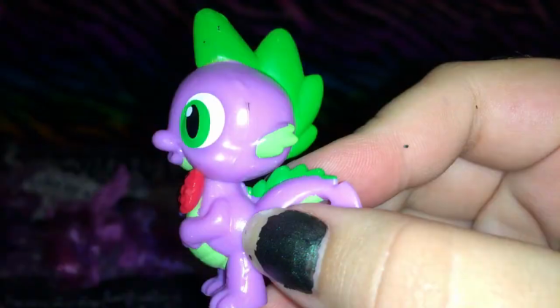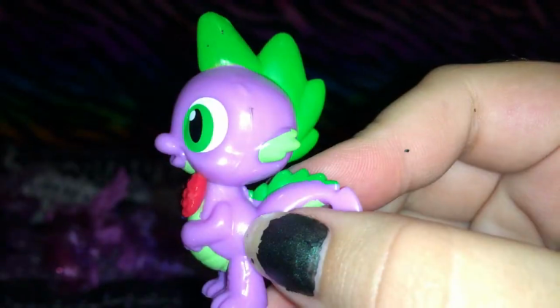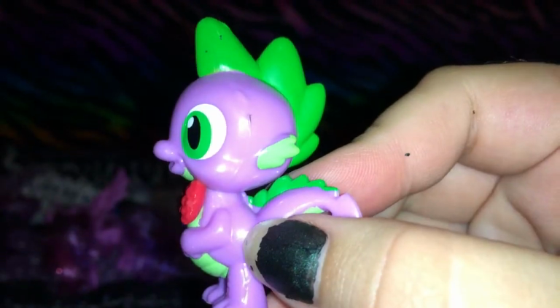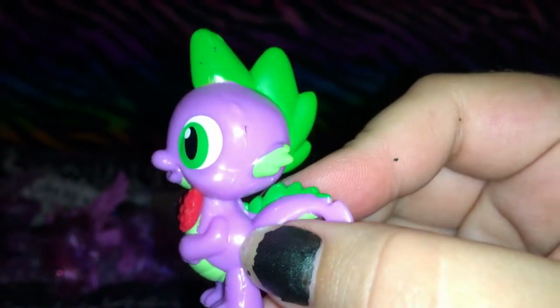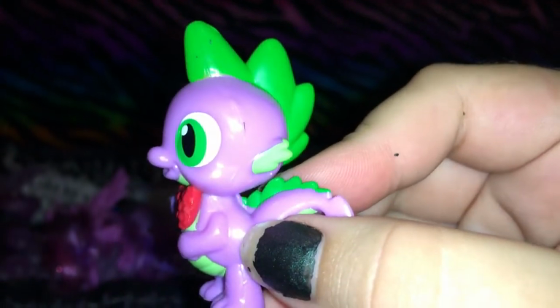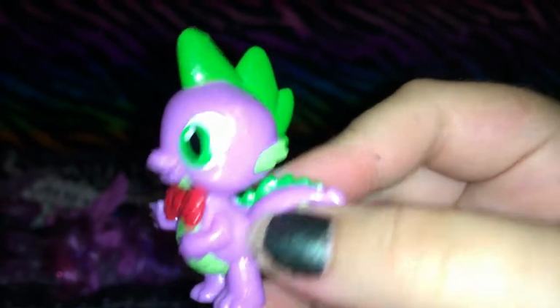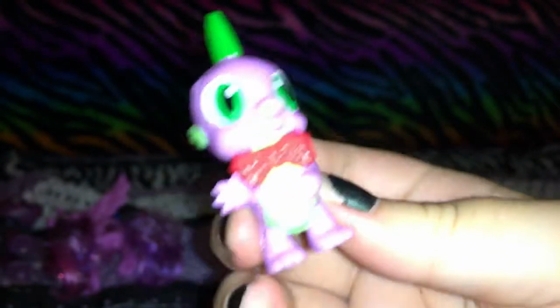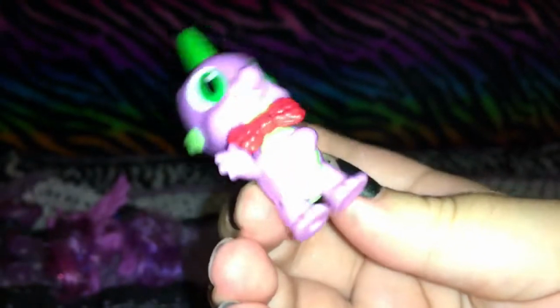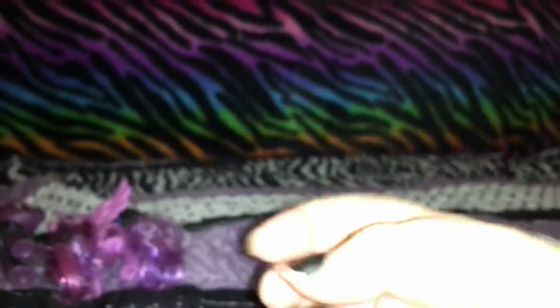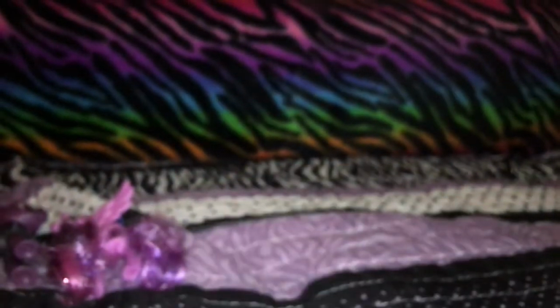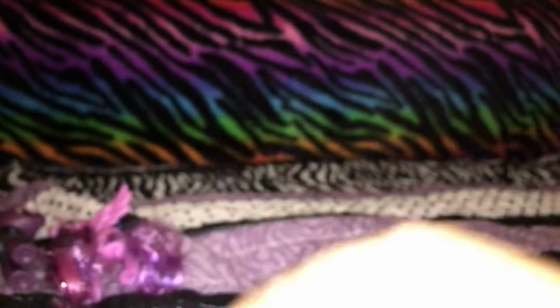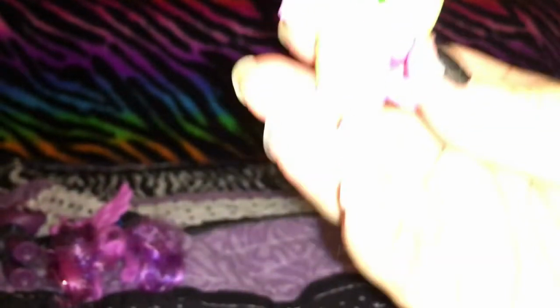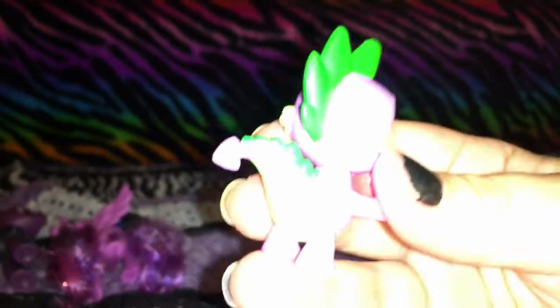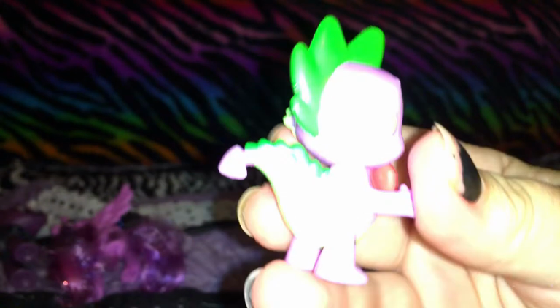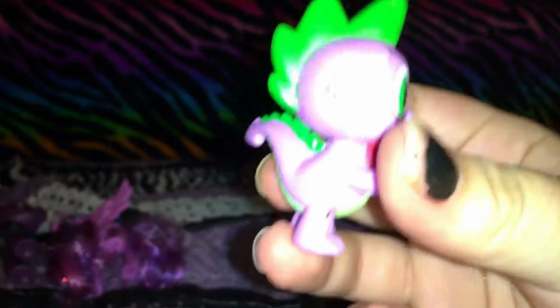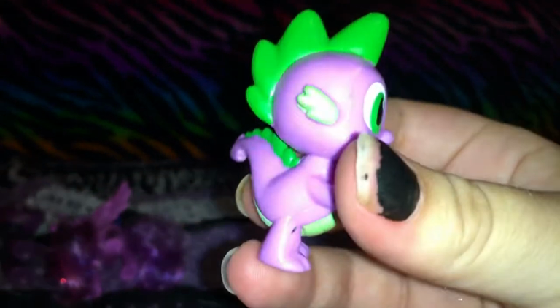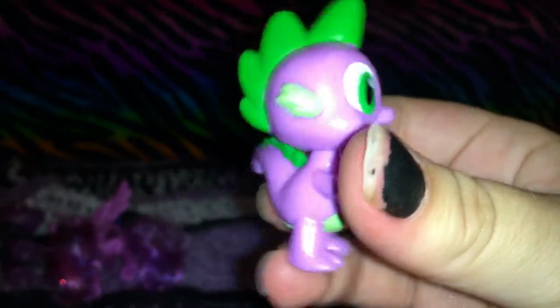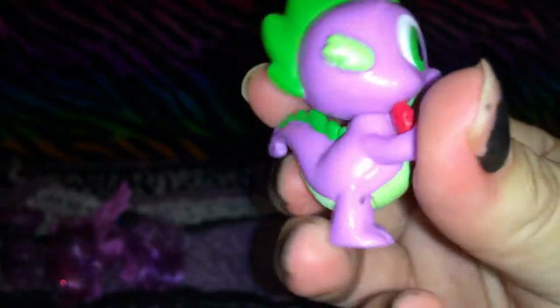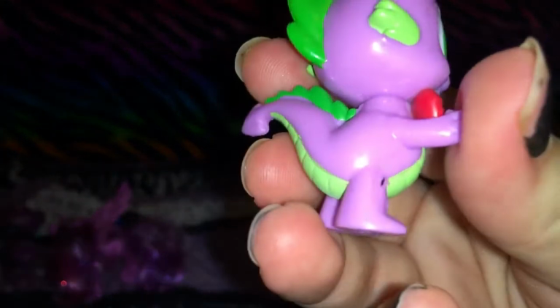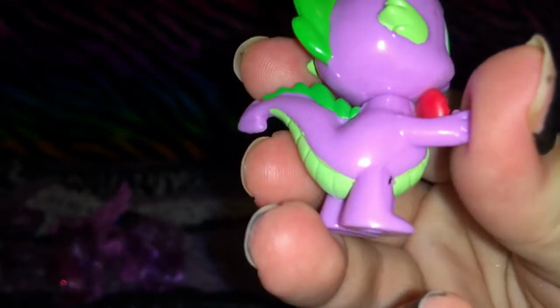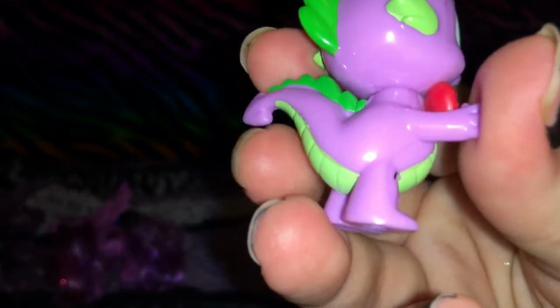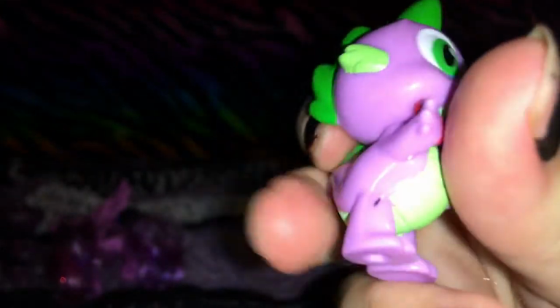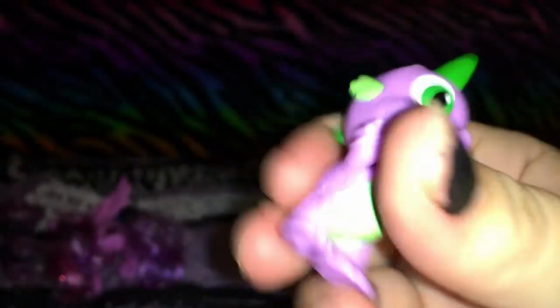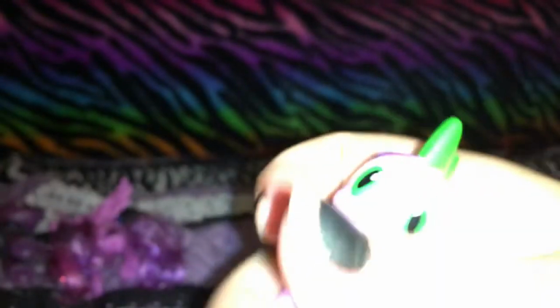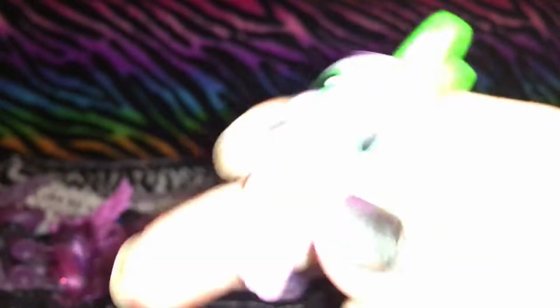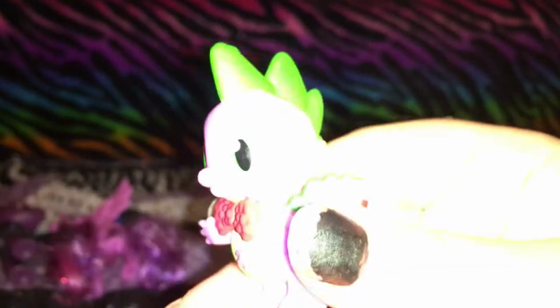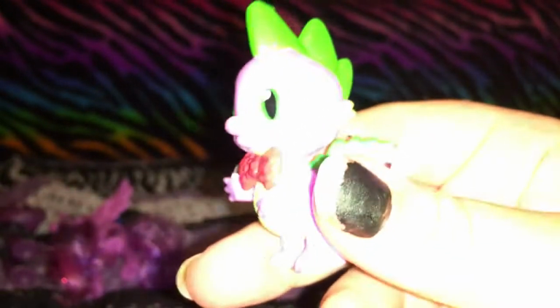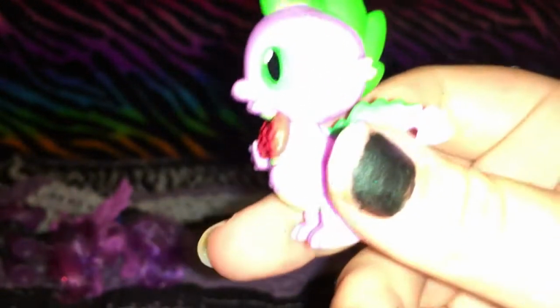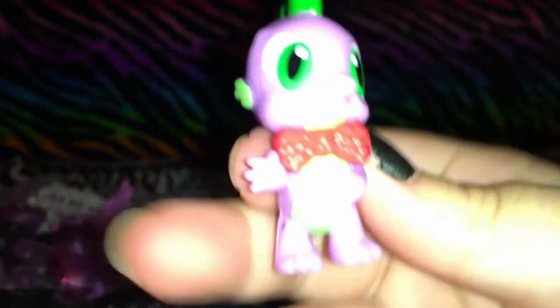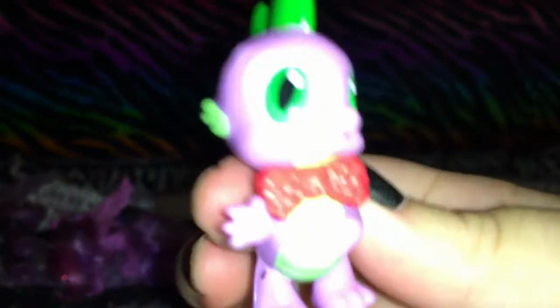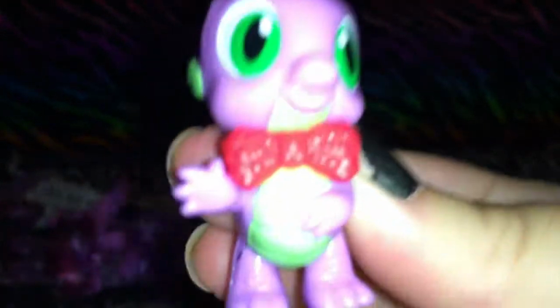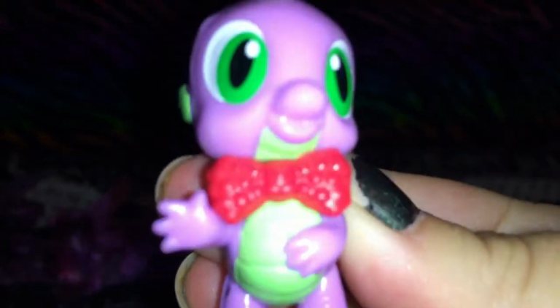And this is the exact Spike that came with the Canterlot Castle a while back, with the bow tie.